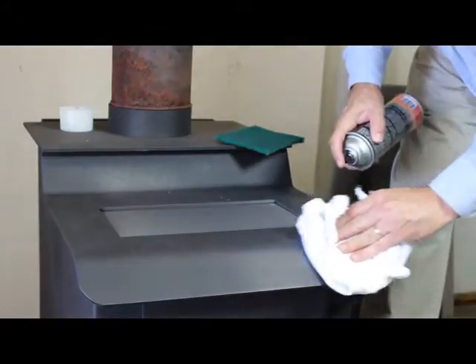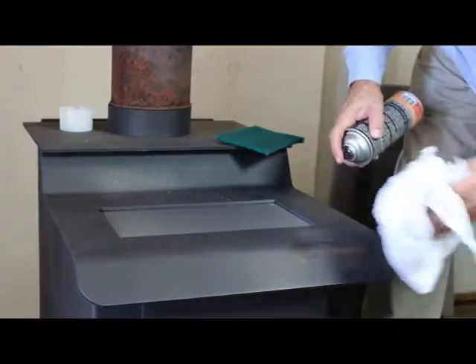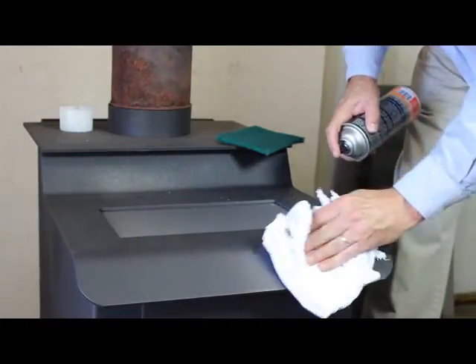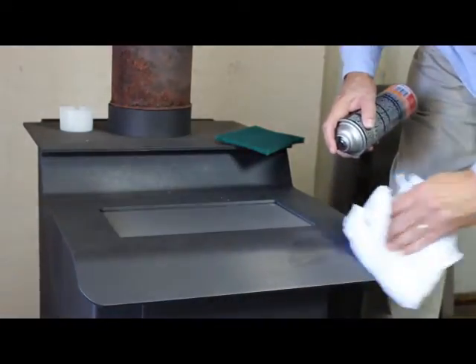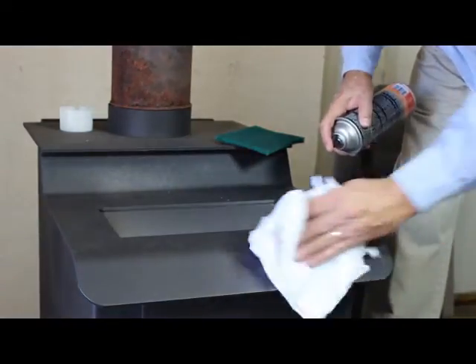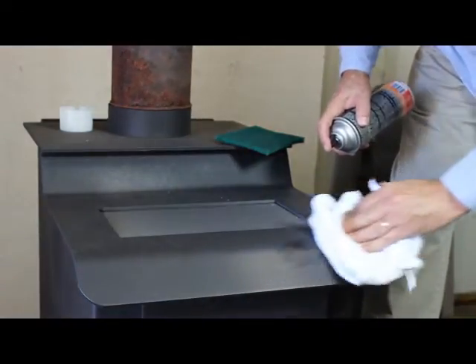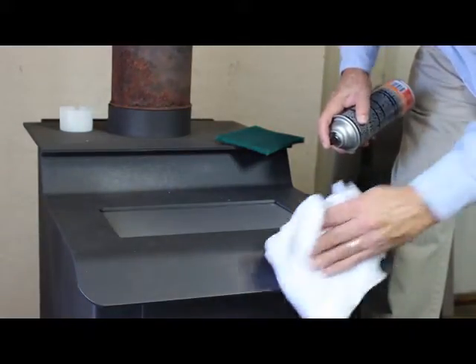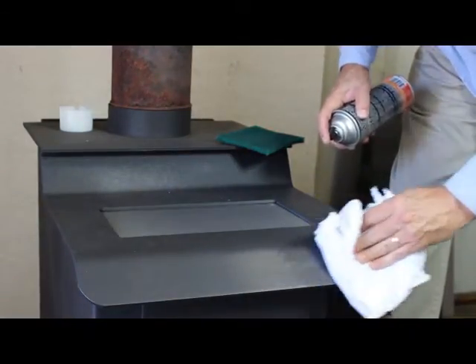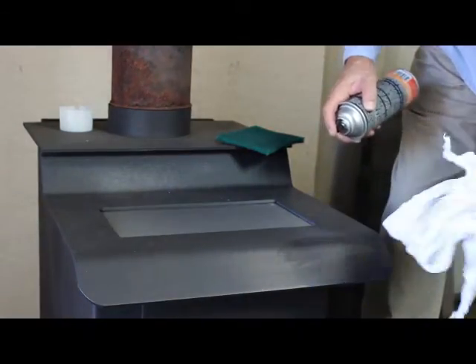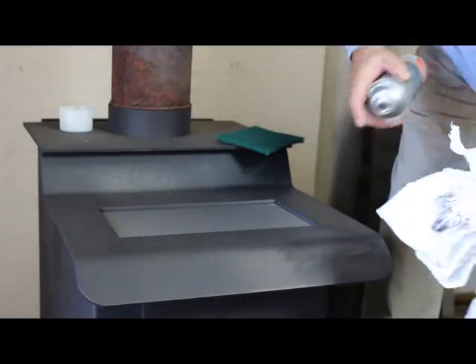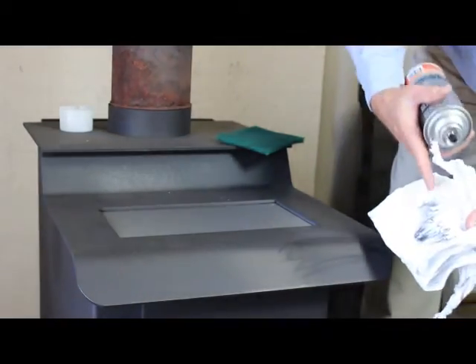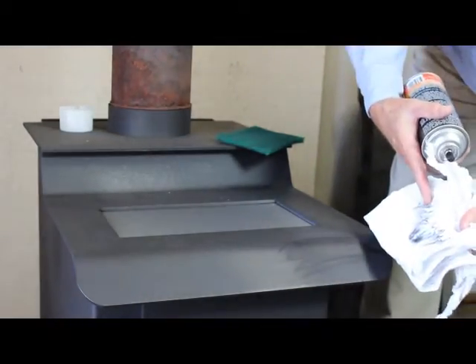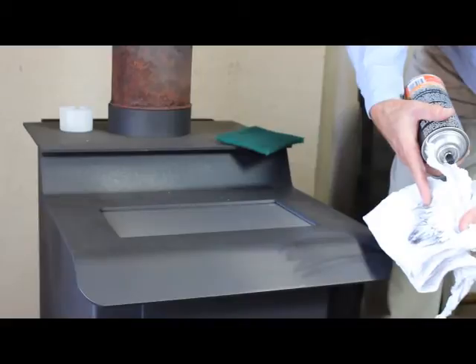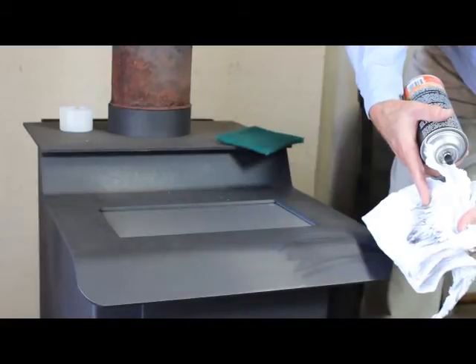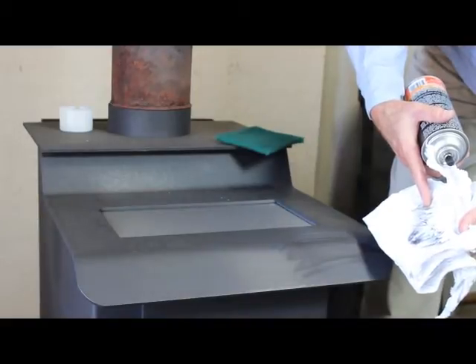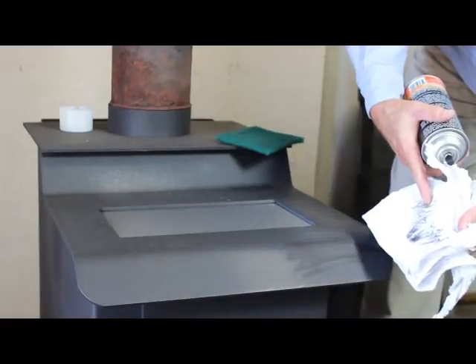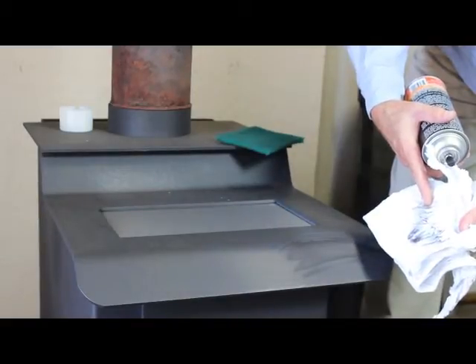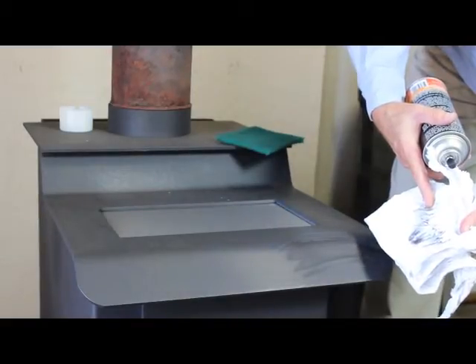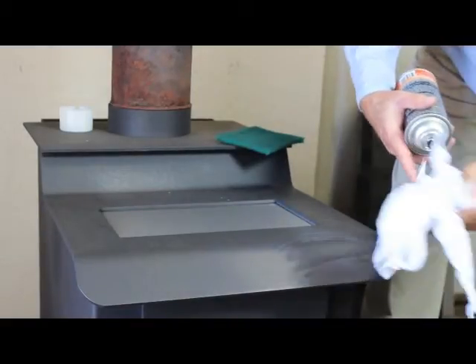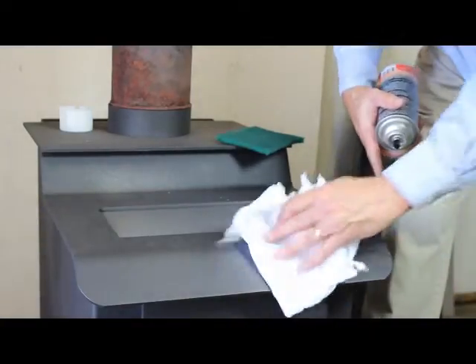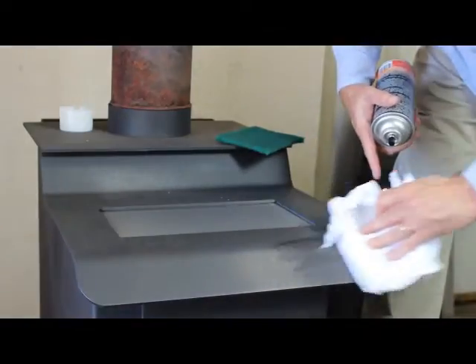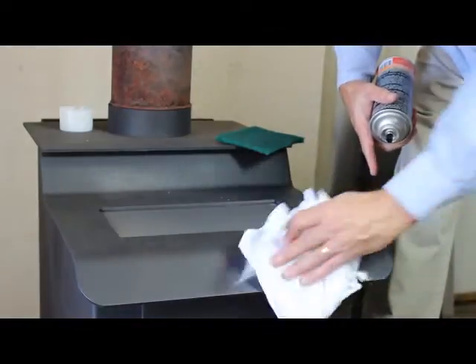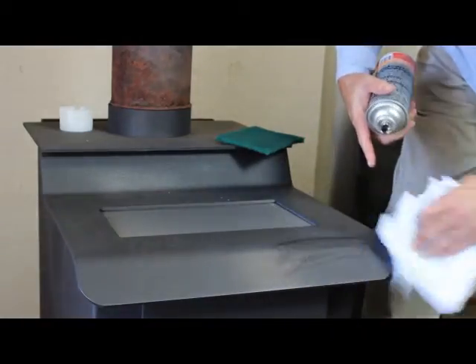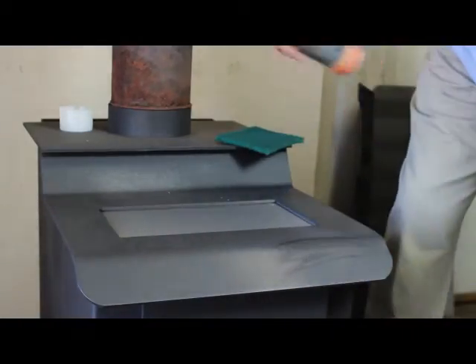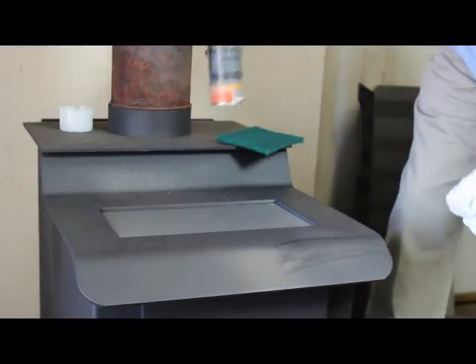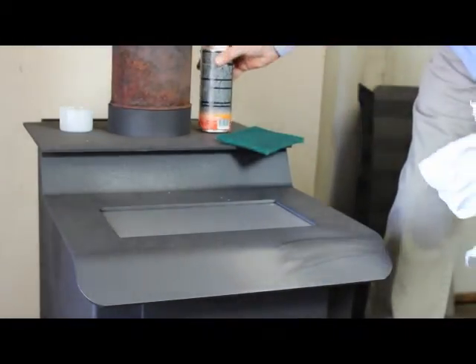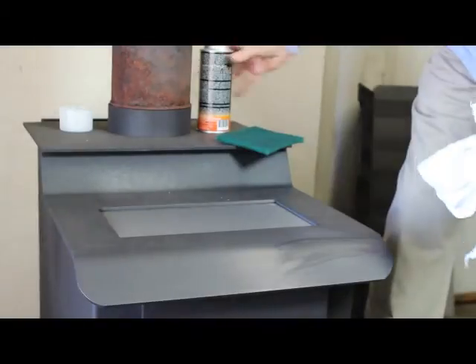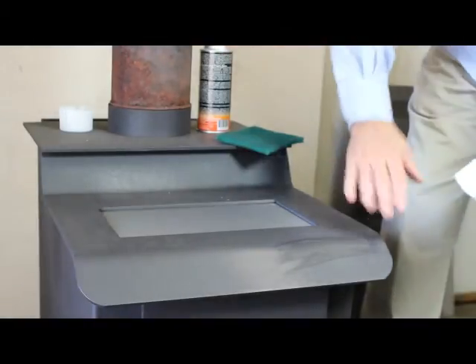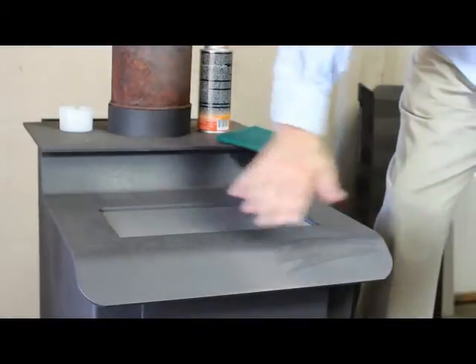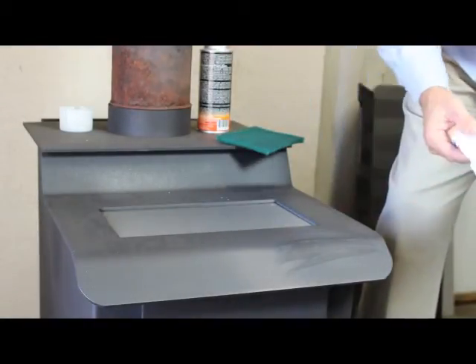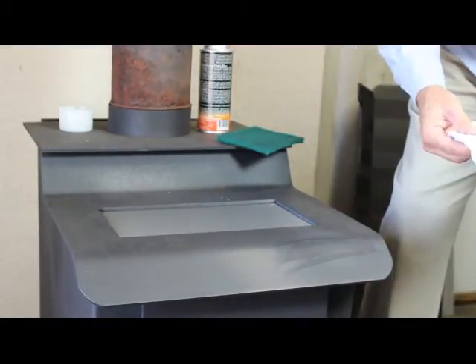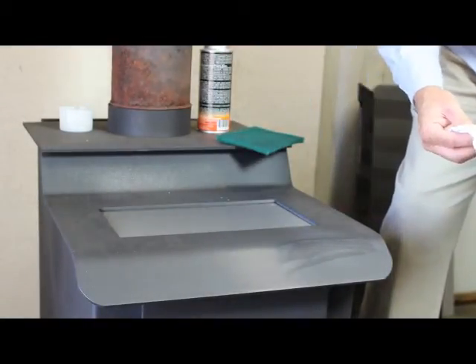...you'll see that the paint prep is picking up the debris — the leftover dust, the paint dust from where I scuffed the surface. That's important to pick up because you want a nice clean substrate ready to accept the paint.